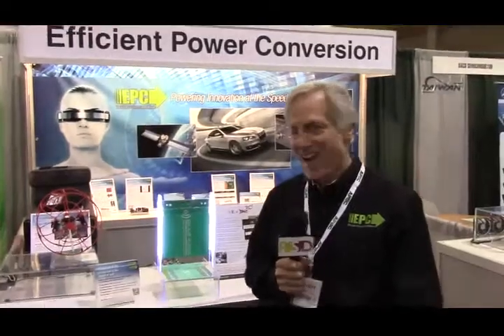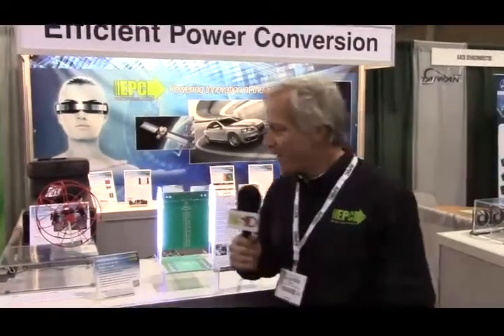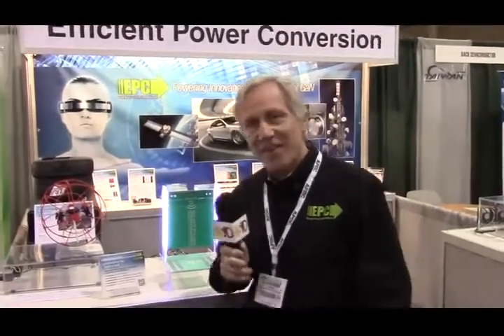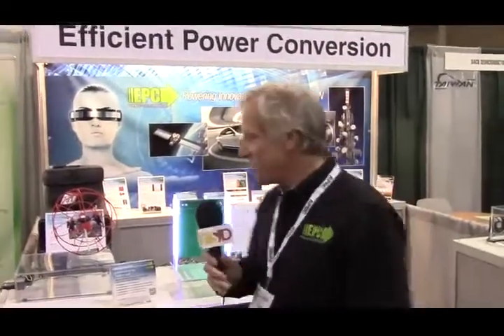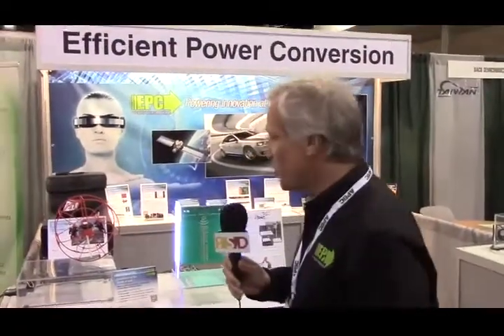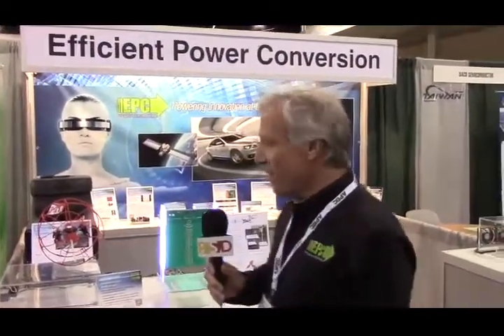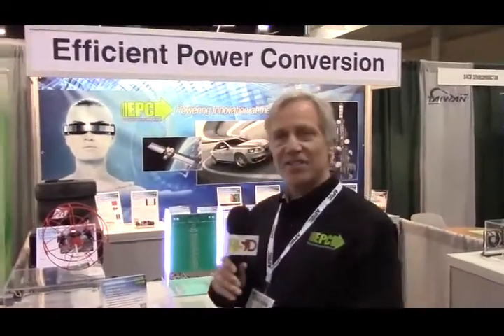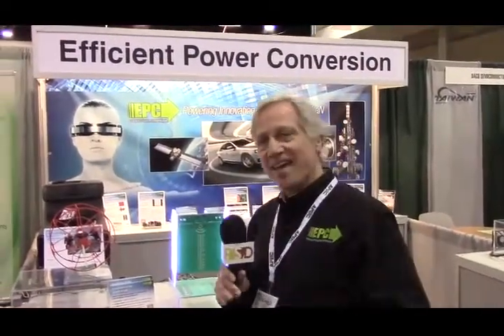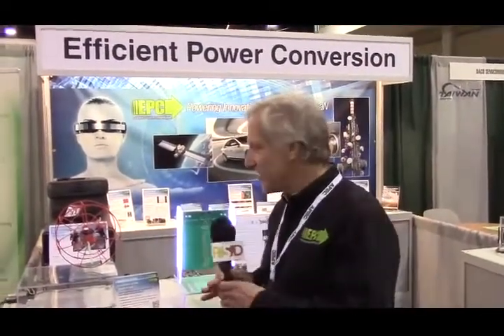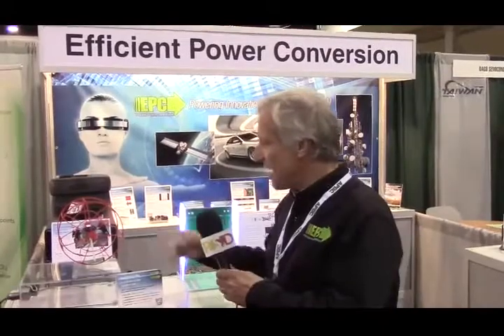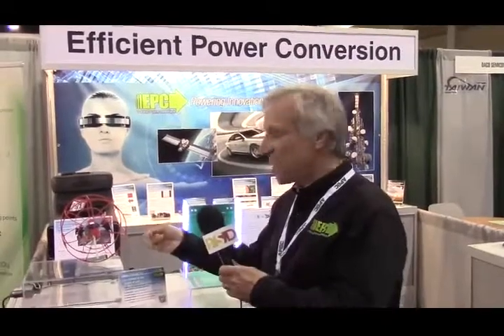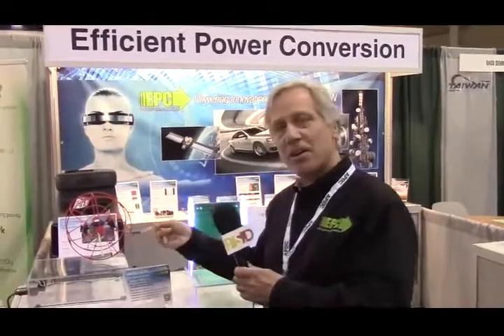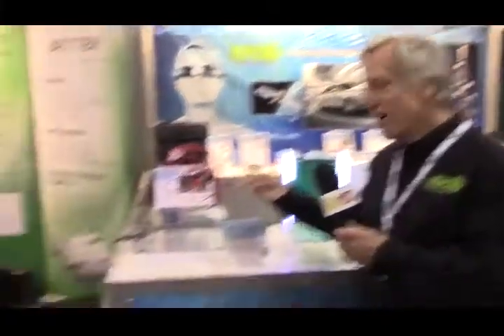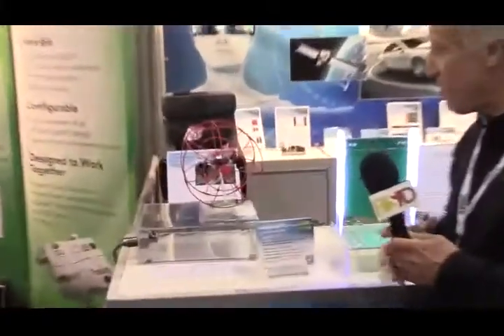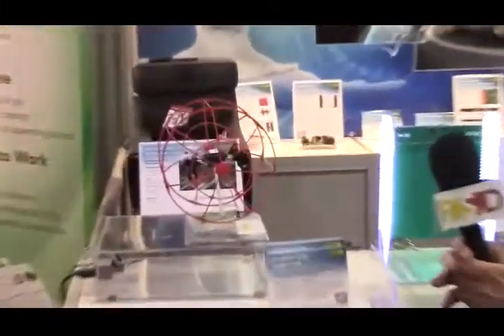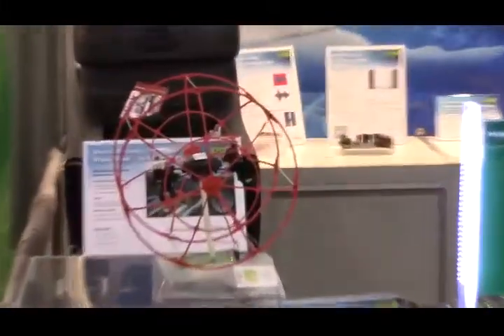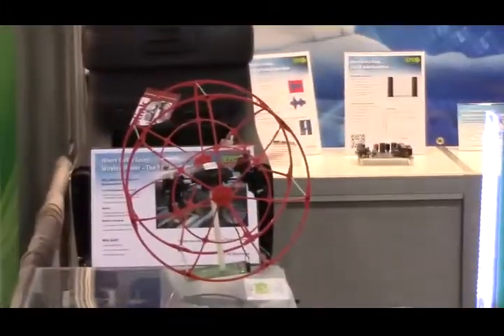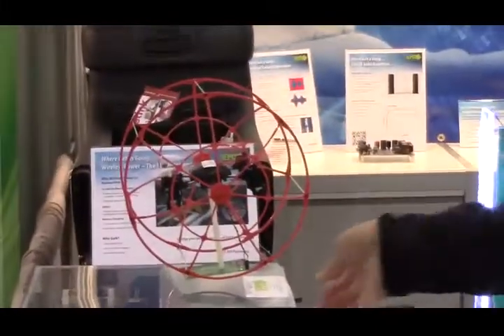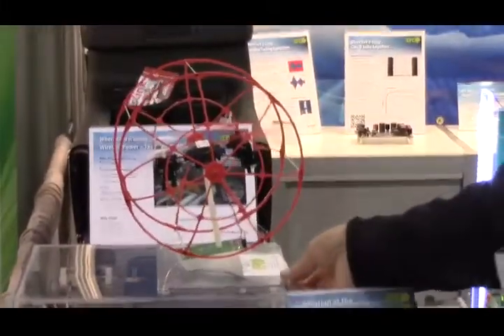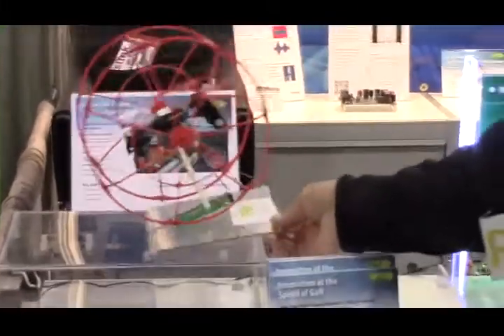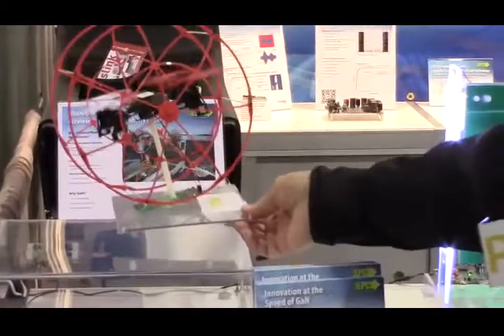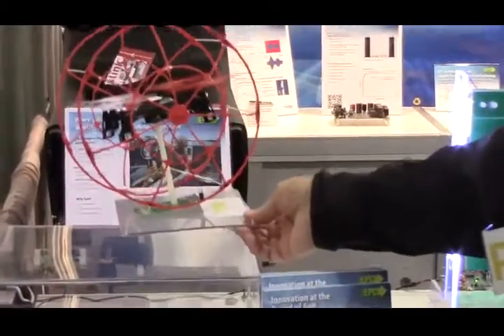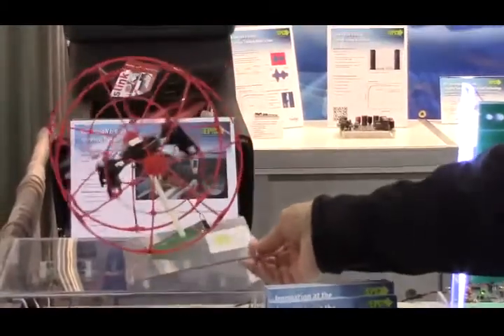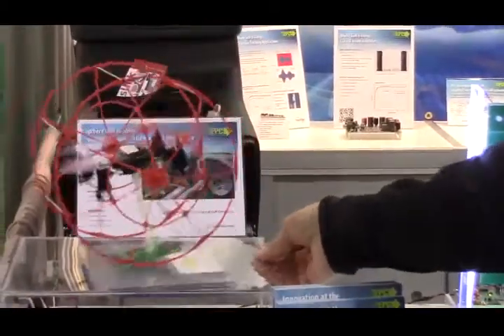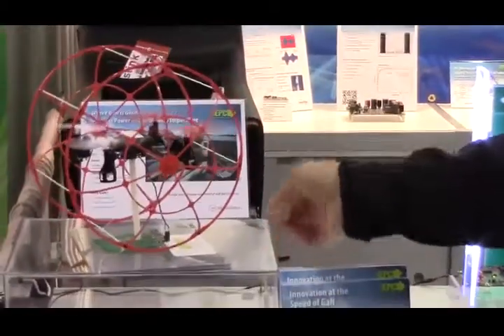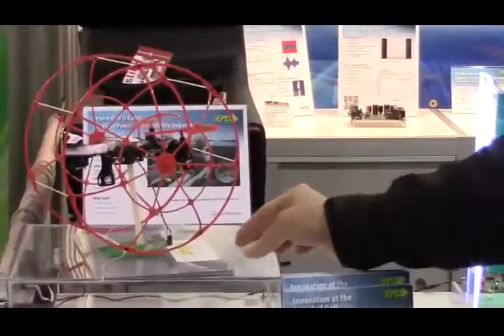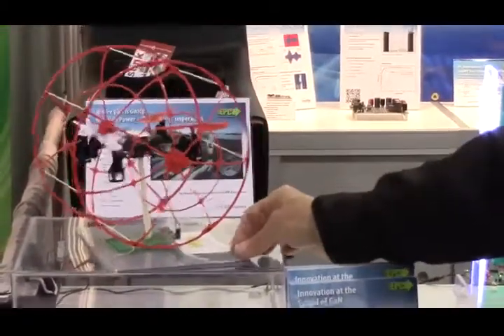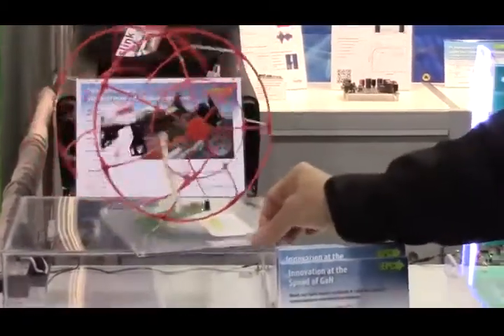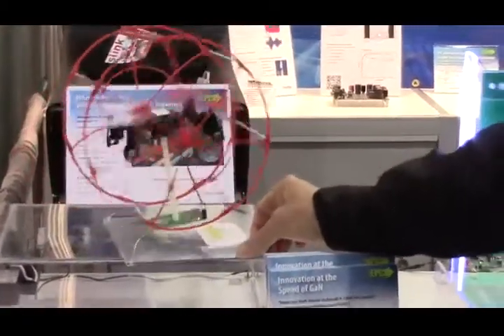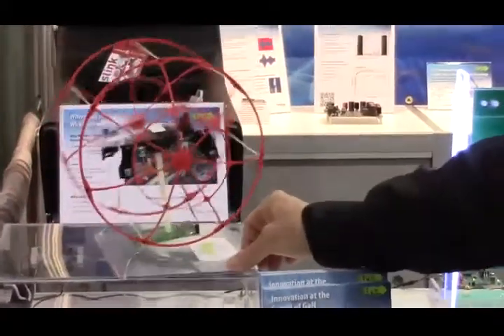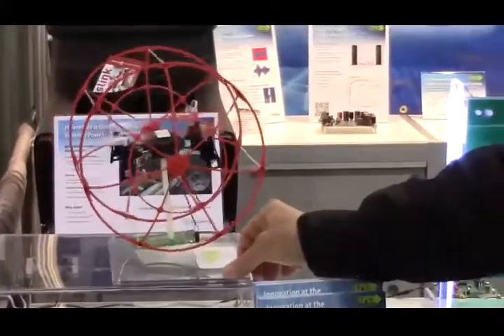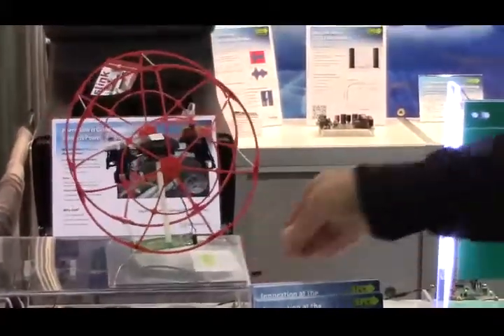Here we are at the EPC booth showing off the latest in GAN. You can see our helicopter here running off of wireless power. There's a little transmitter down there and a receiver on the helicopter.